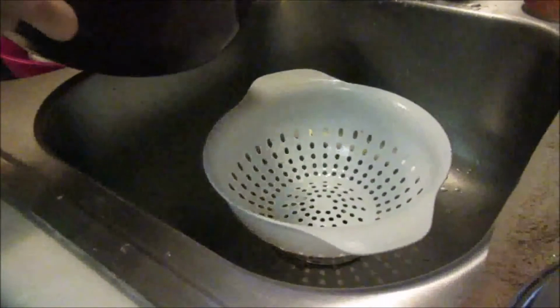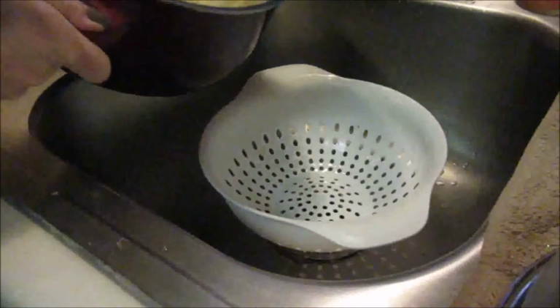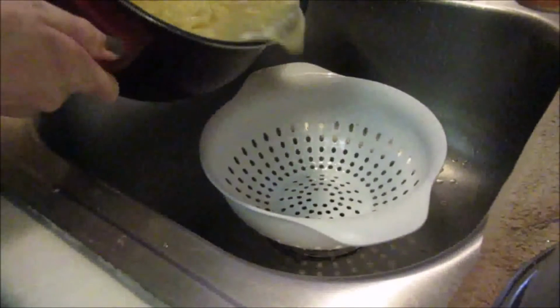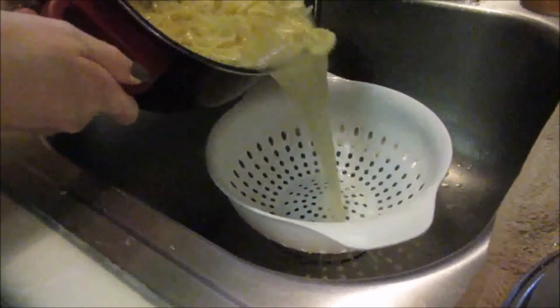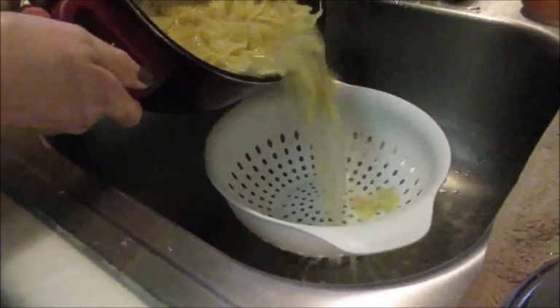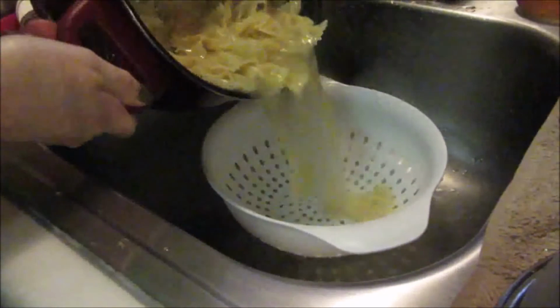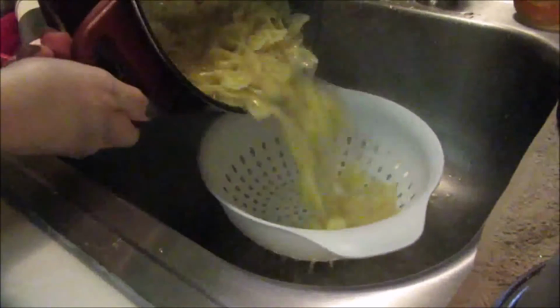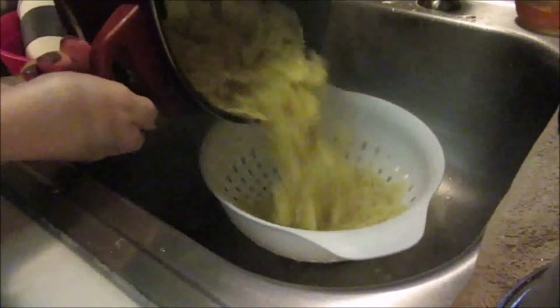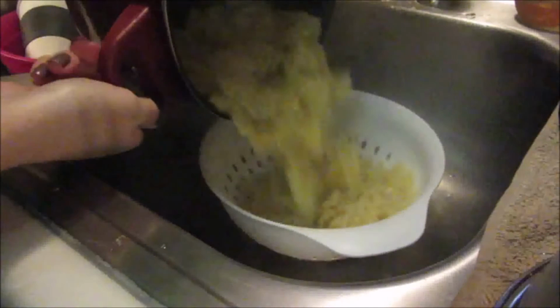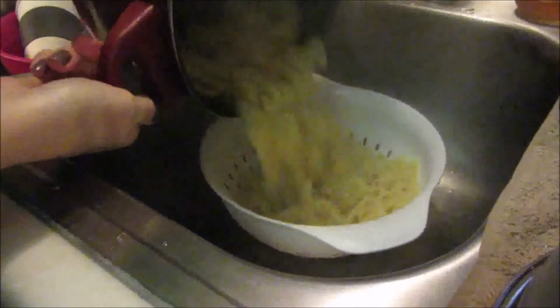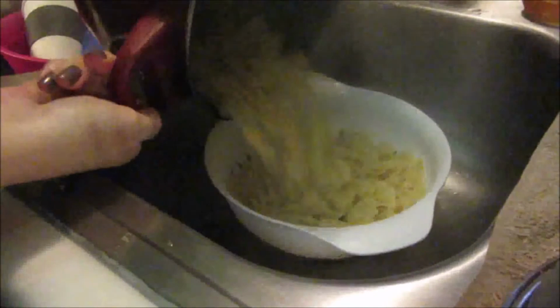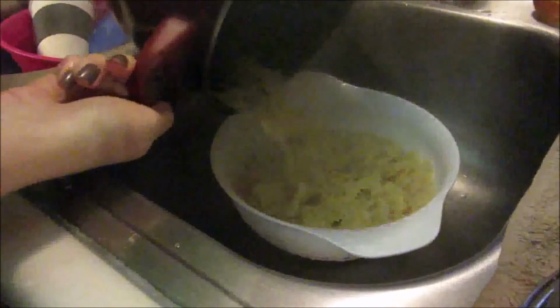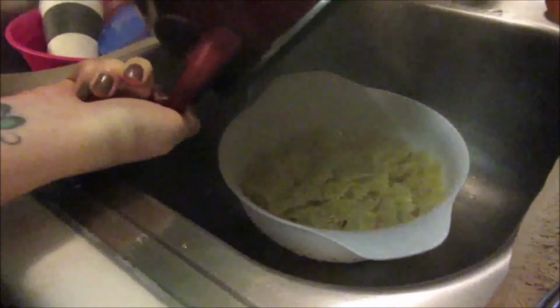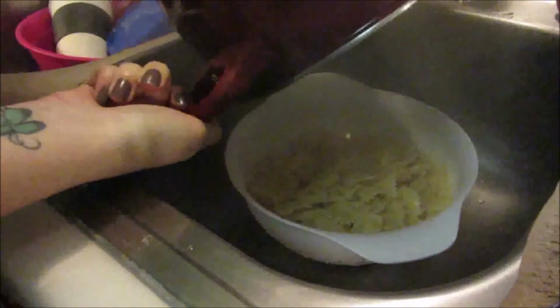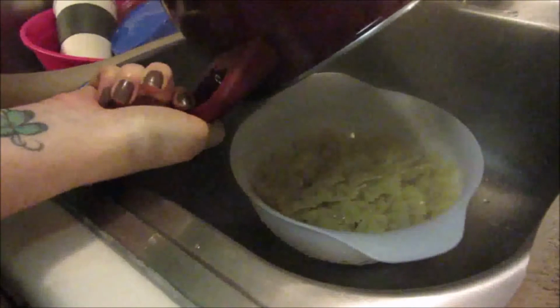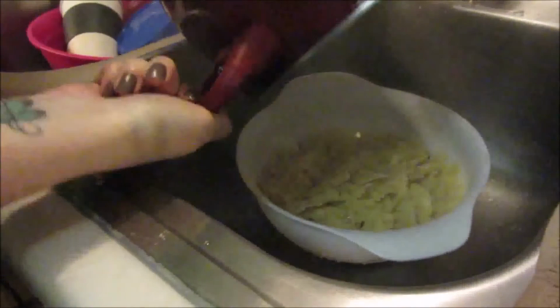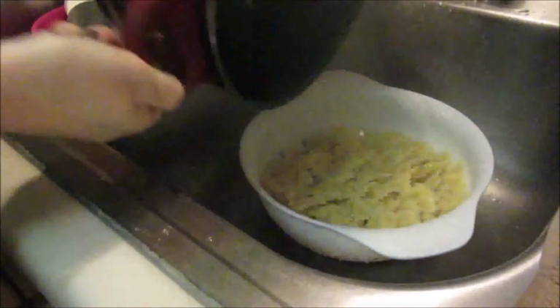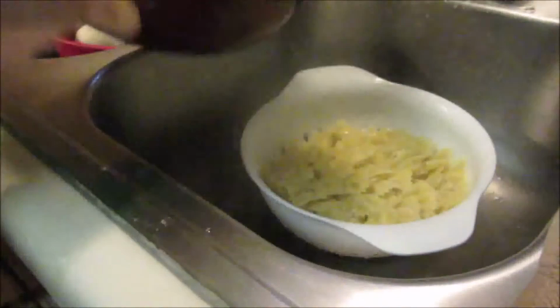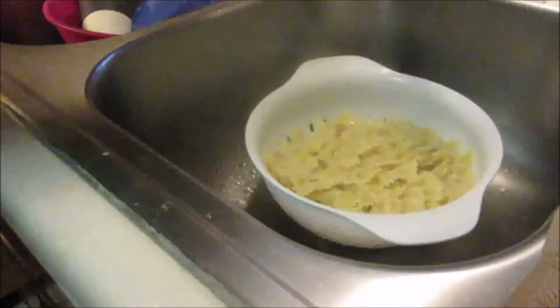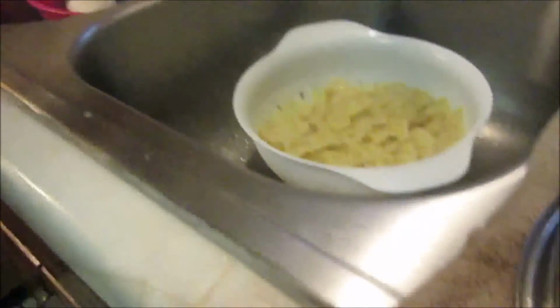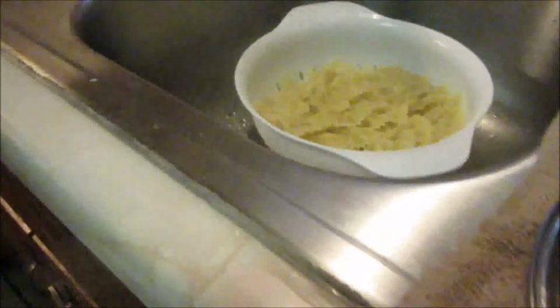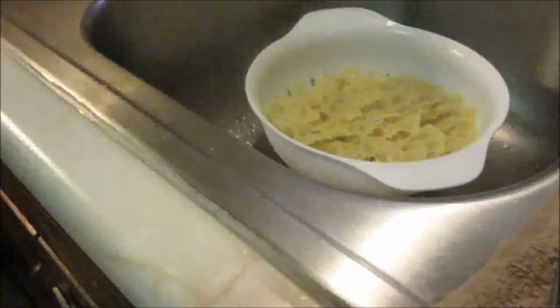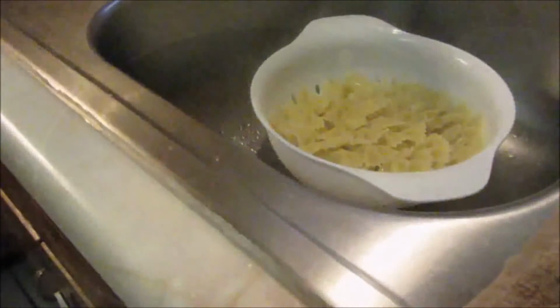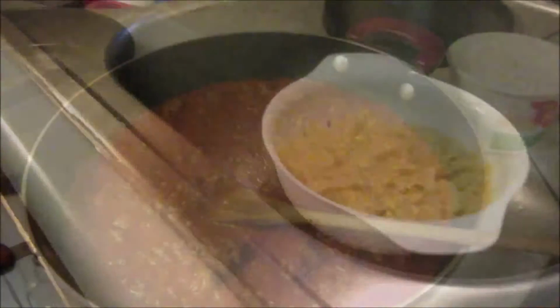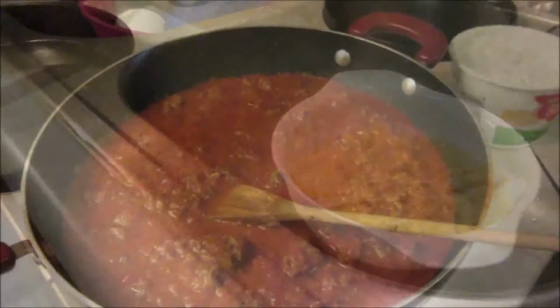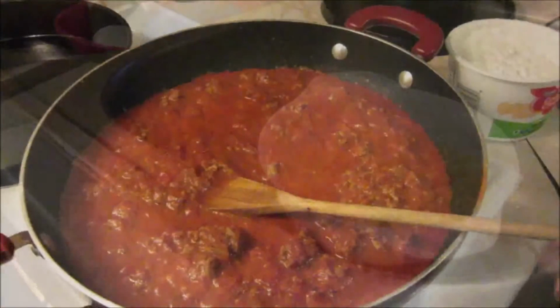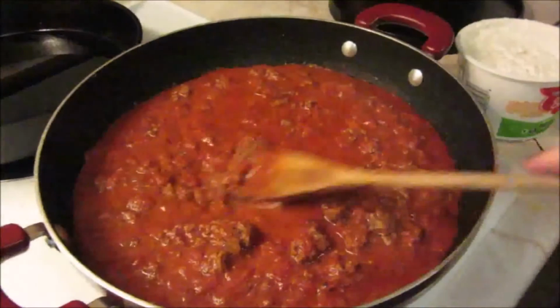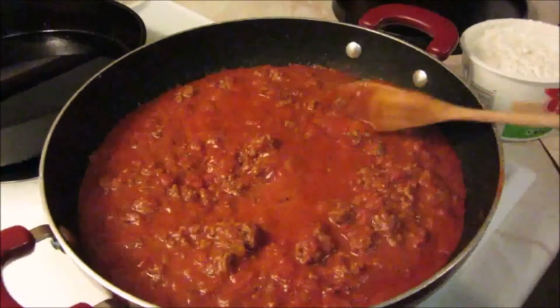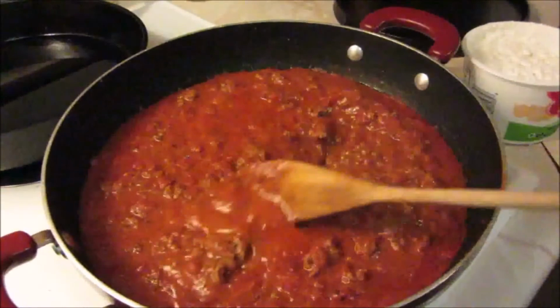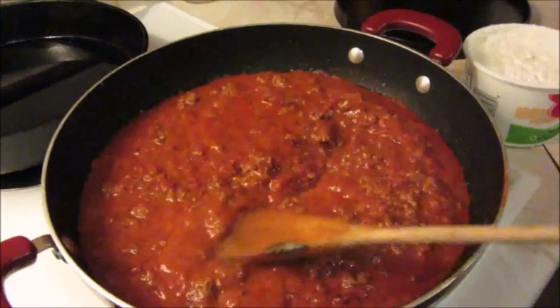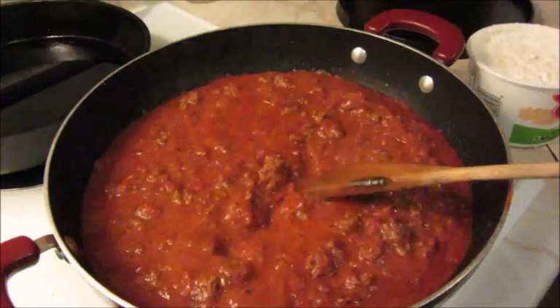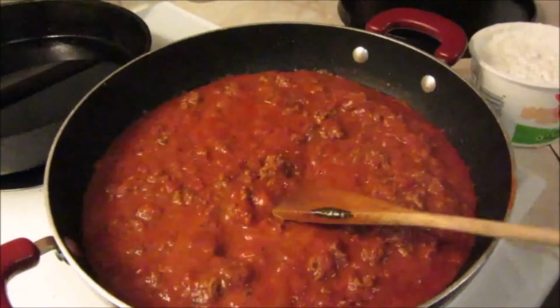Your bowtie noodles should be done now, so we're just going to drain them off in a strainer, and then plop them back in the pot to get some of the excess water out.